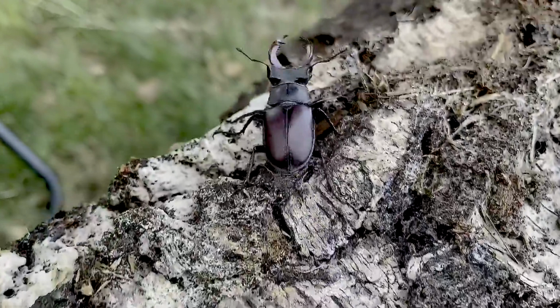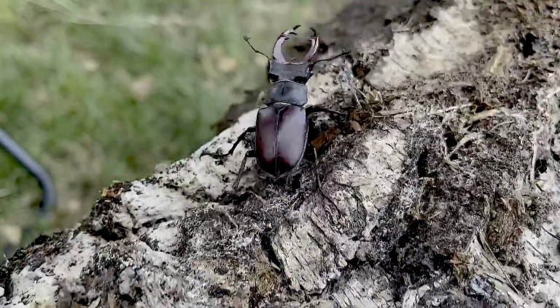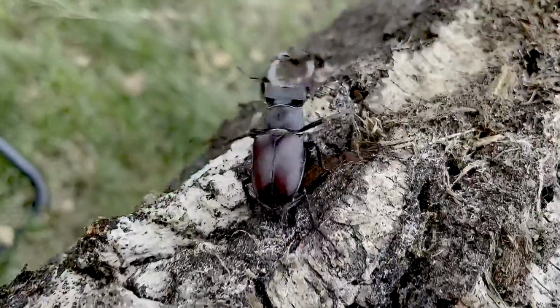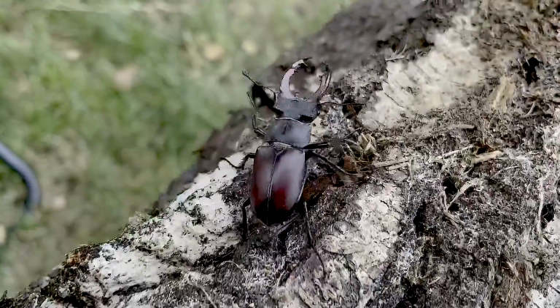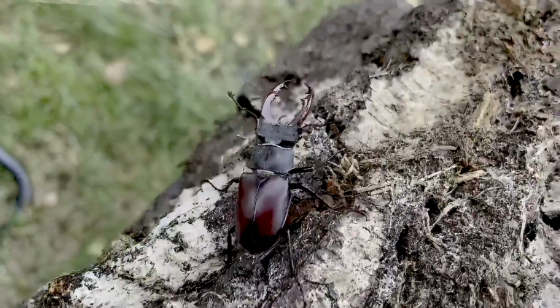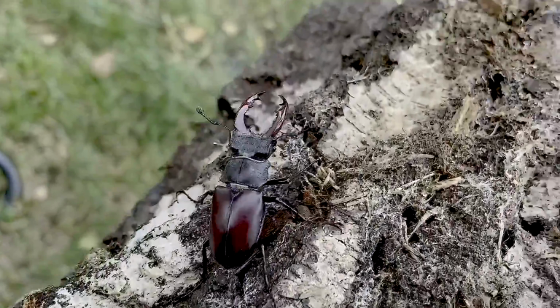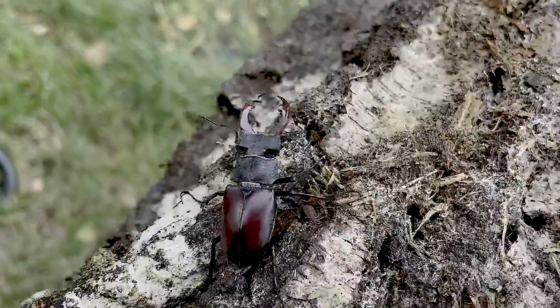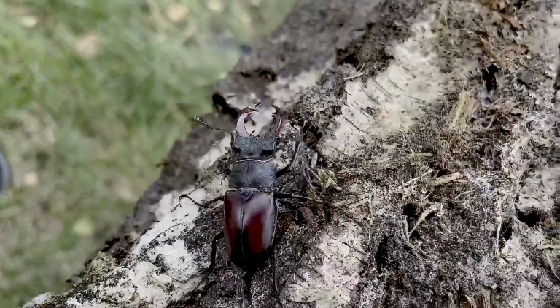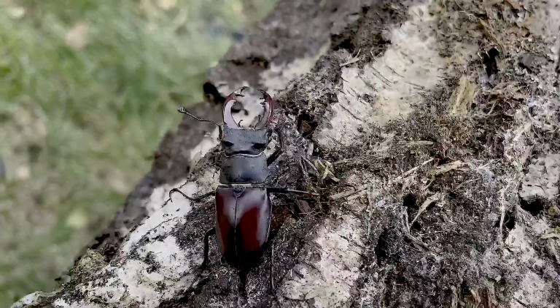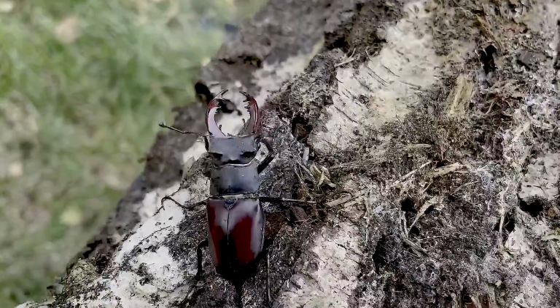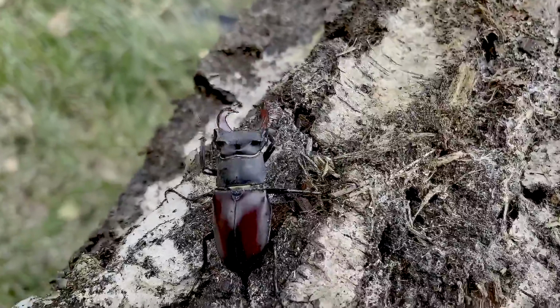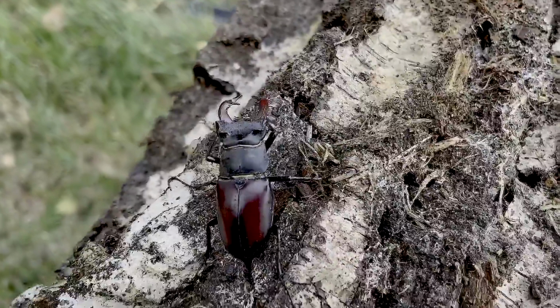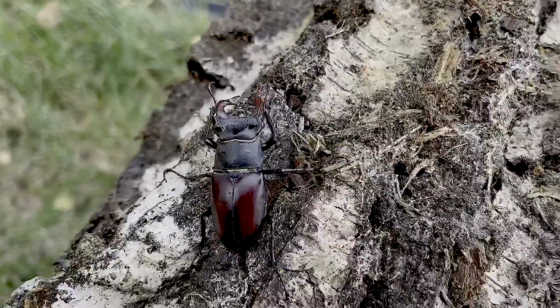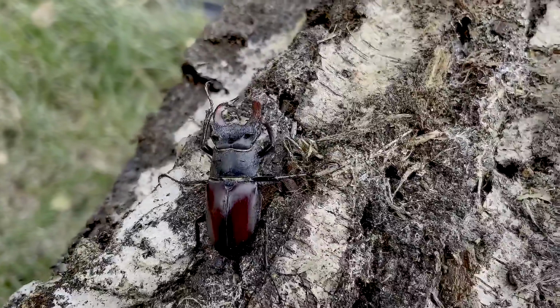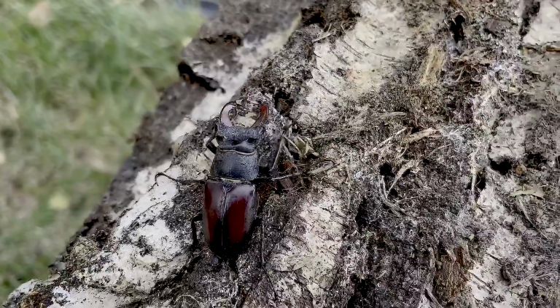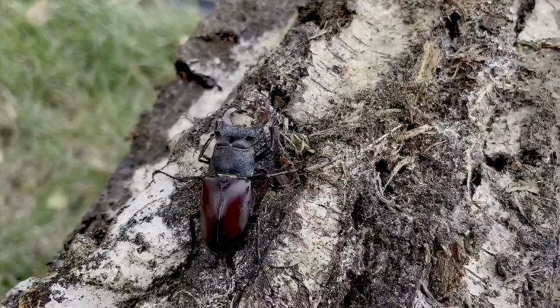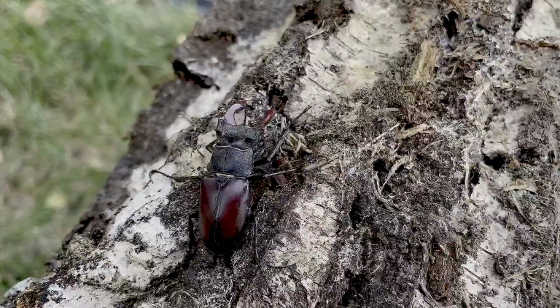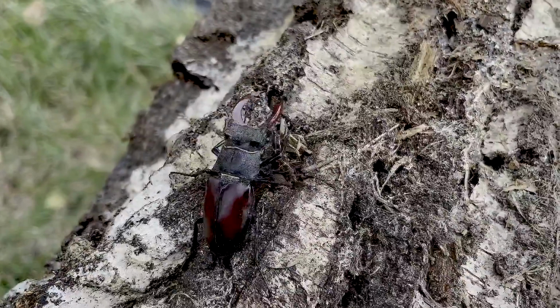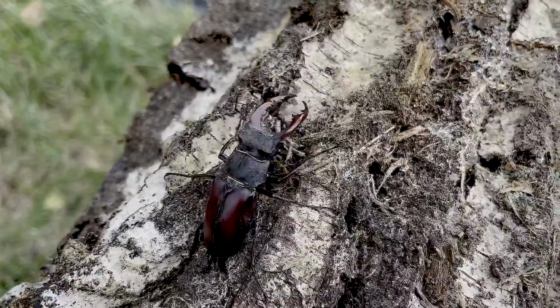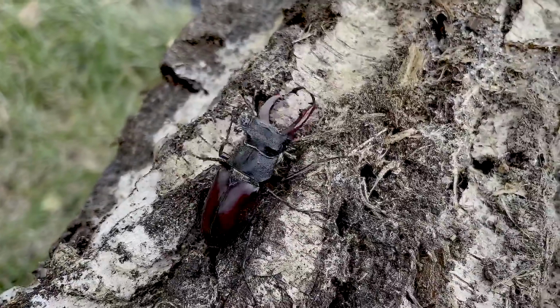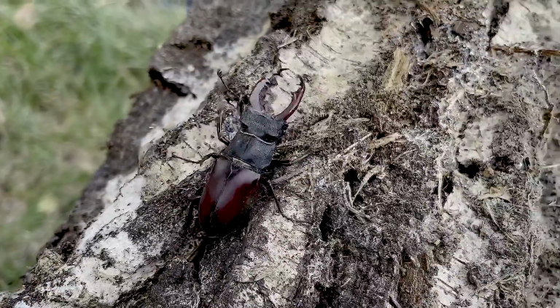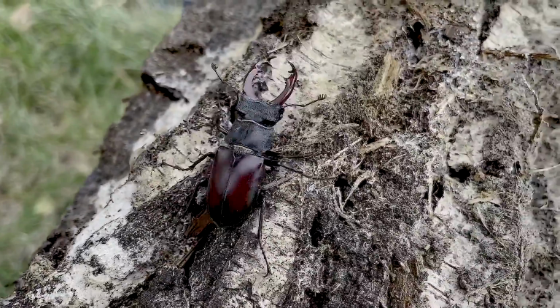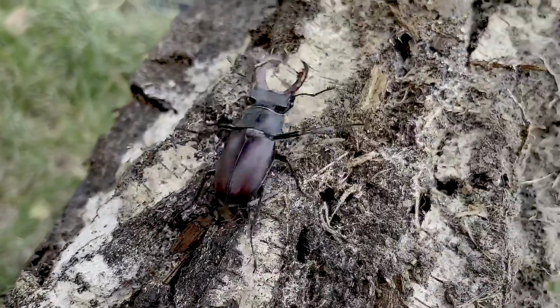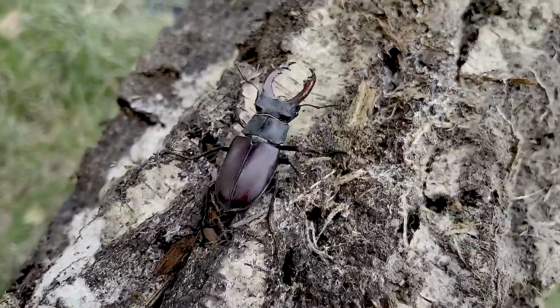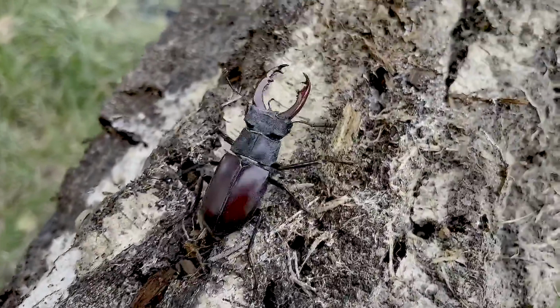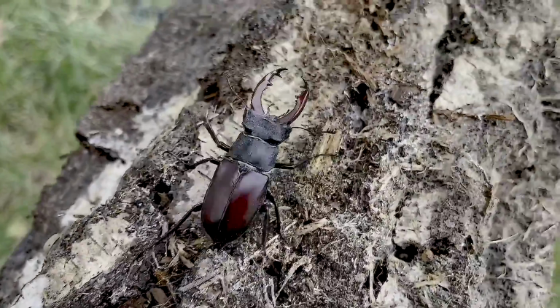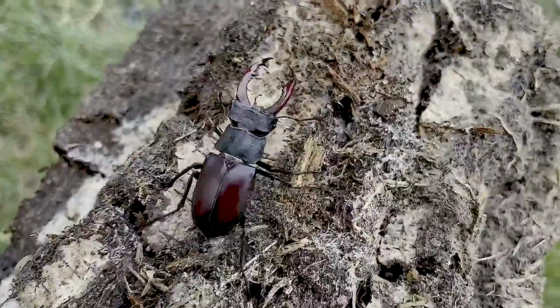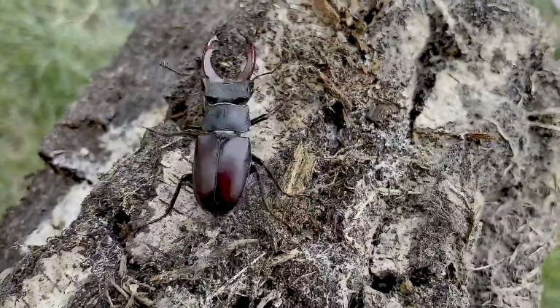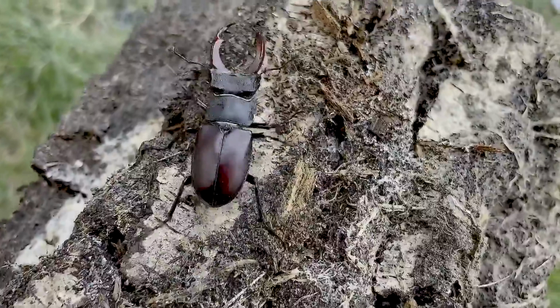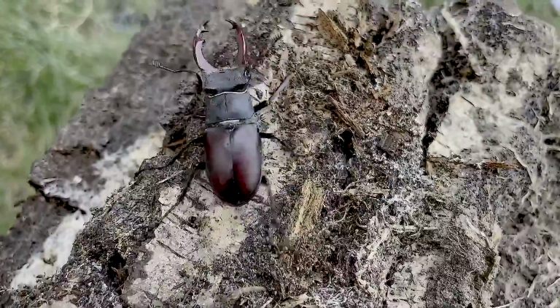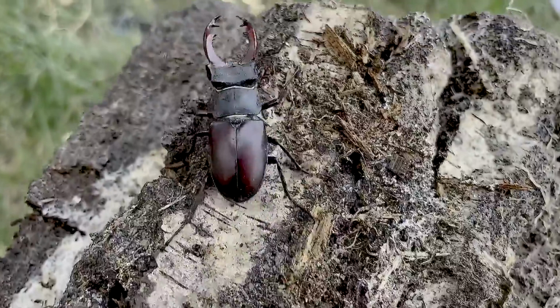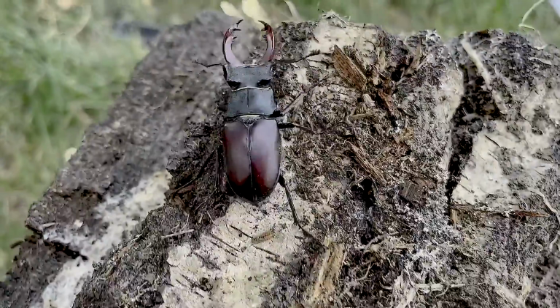But this very beetle we spotted just a few steps away from the zone, so their Chernobyl population is slowly expanding elsewhere outside.